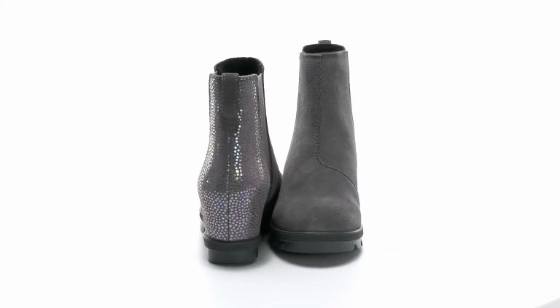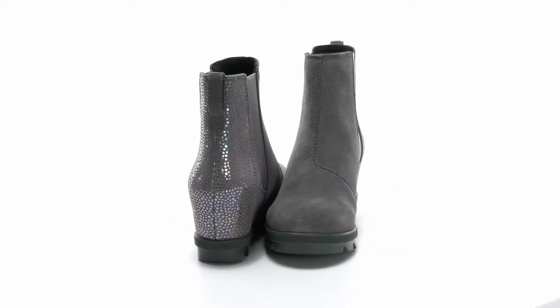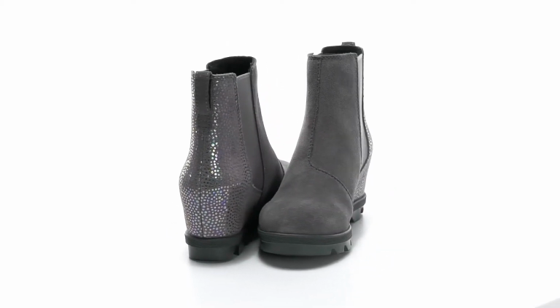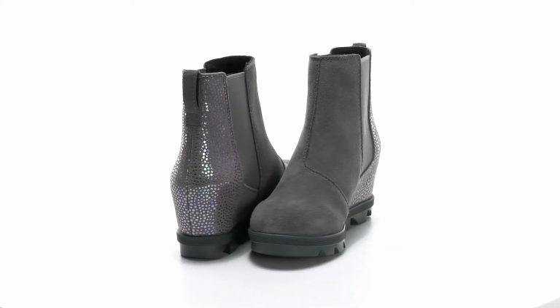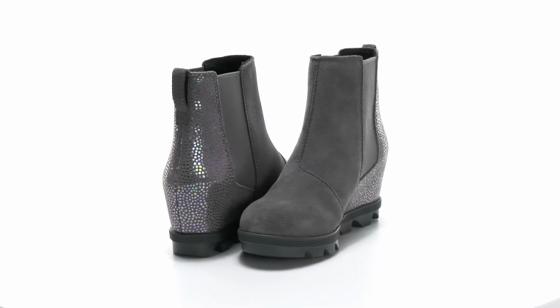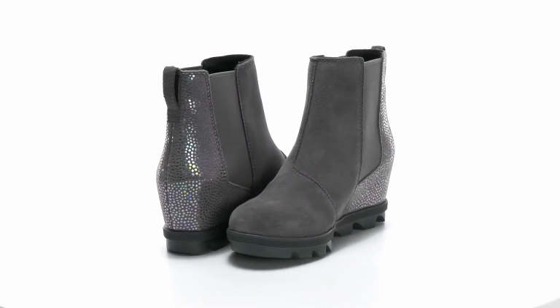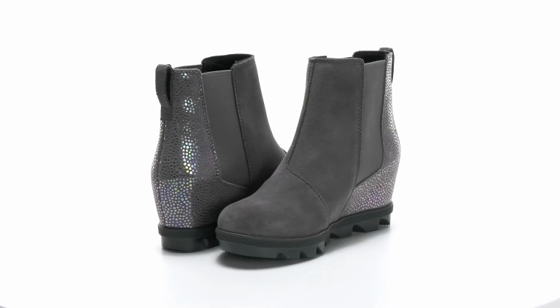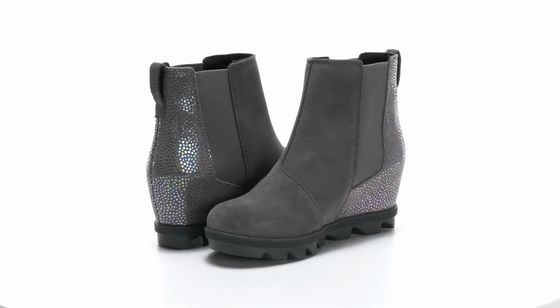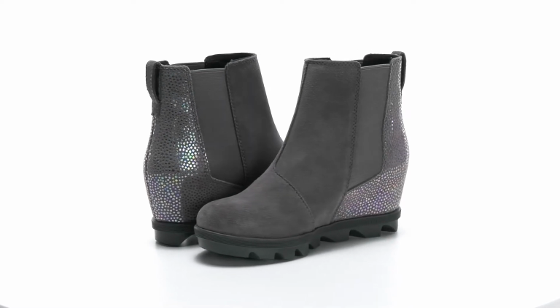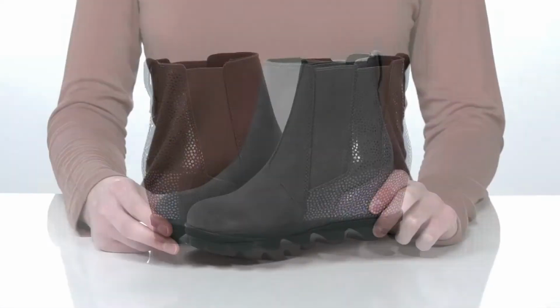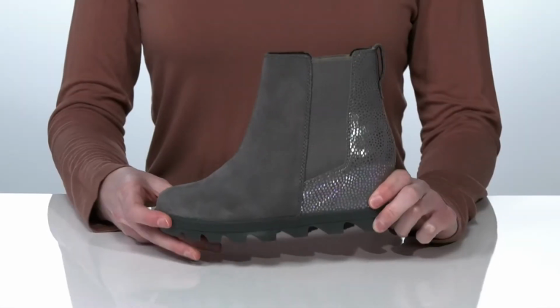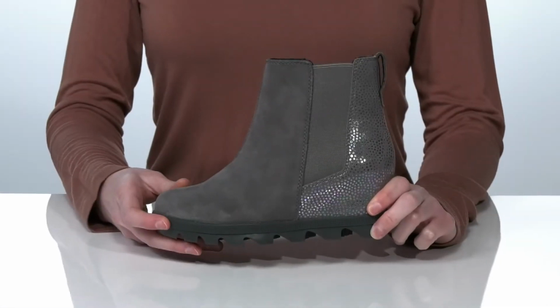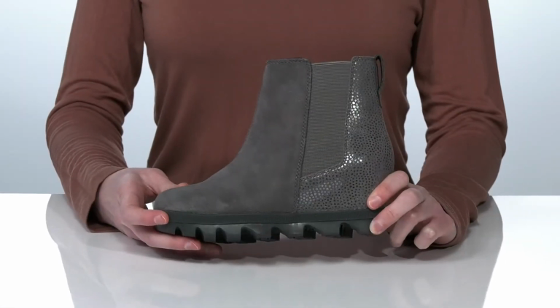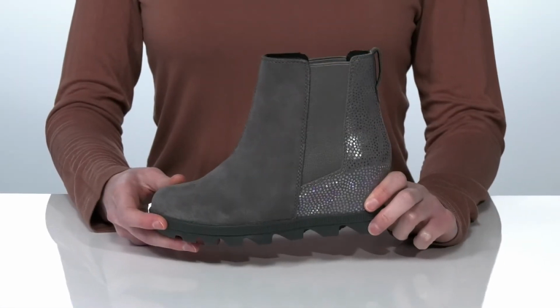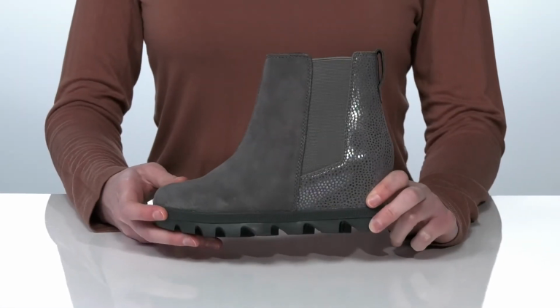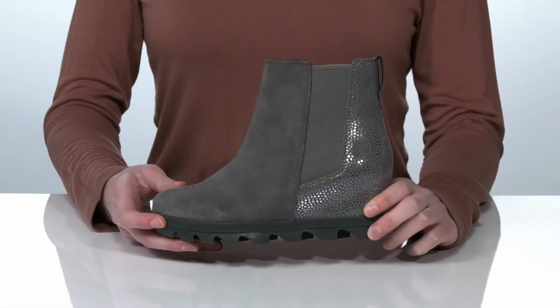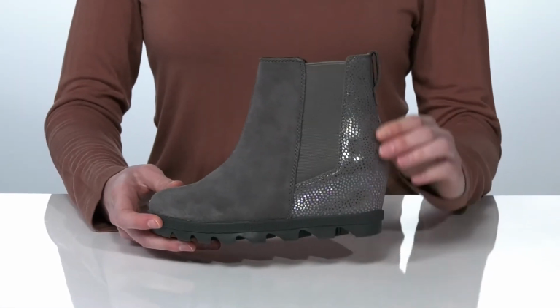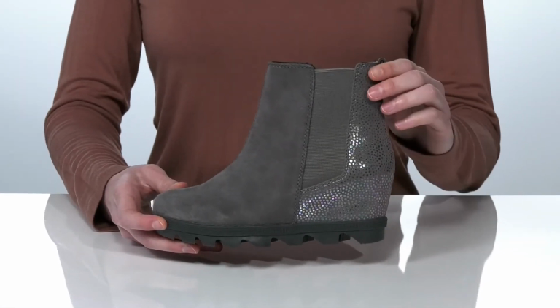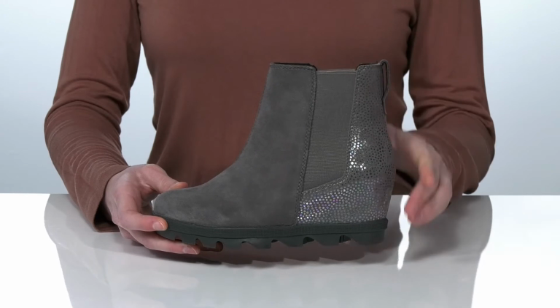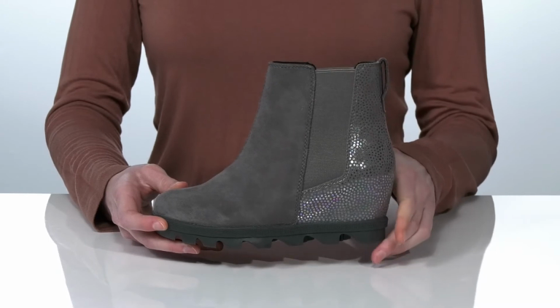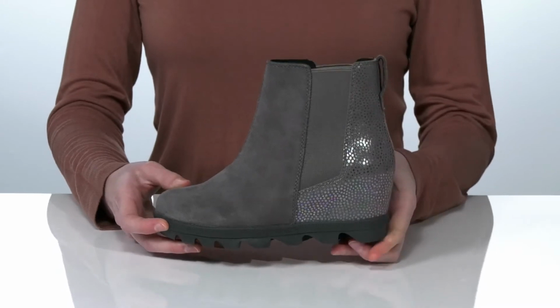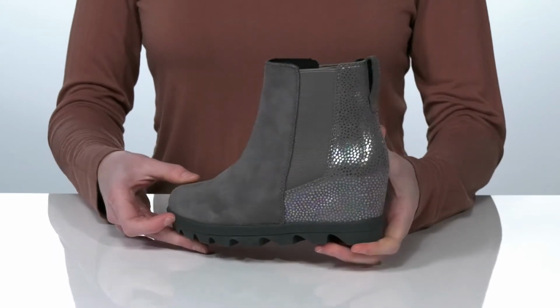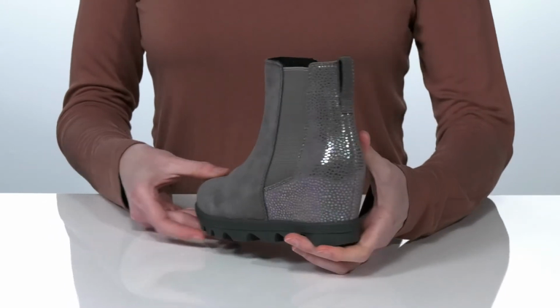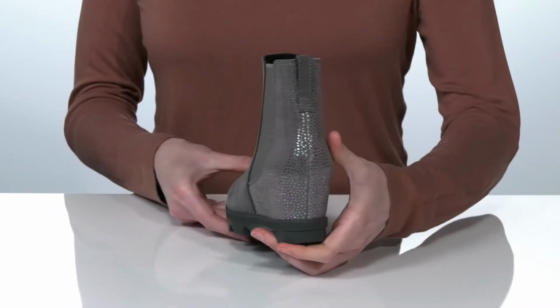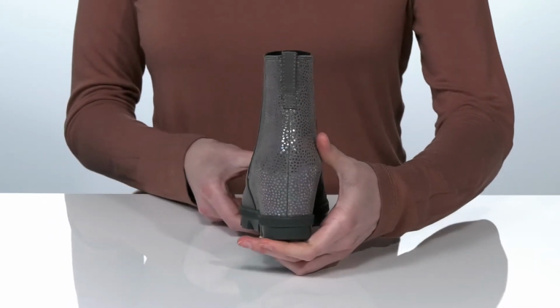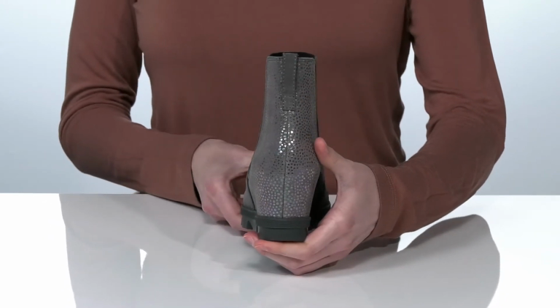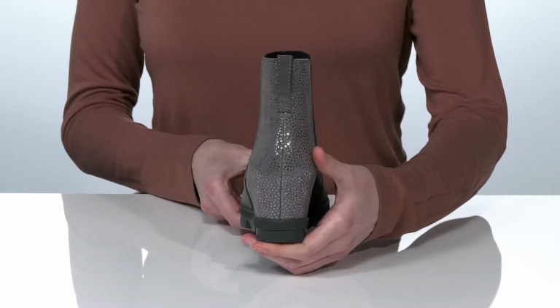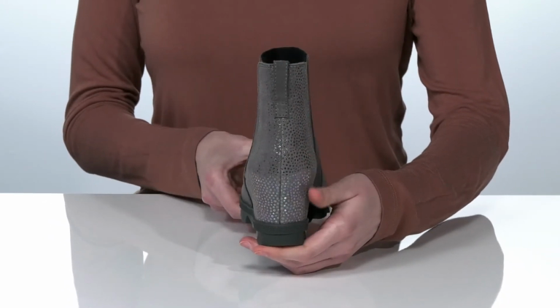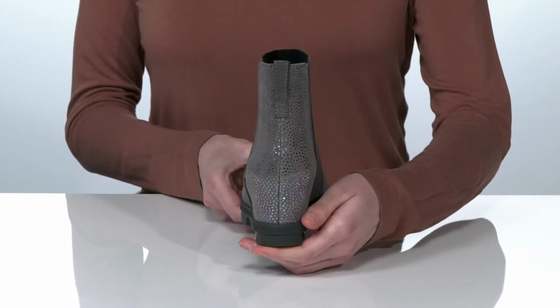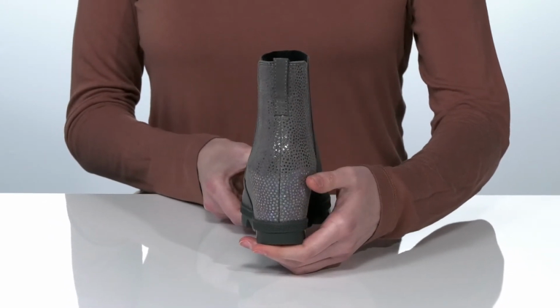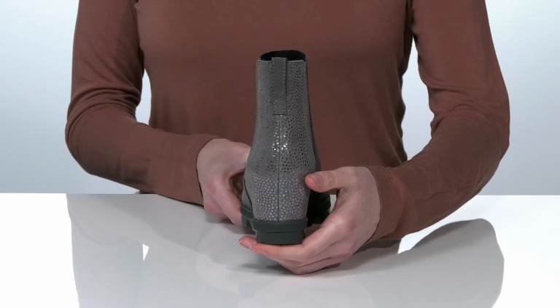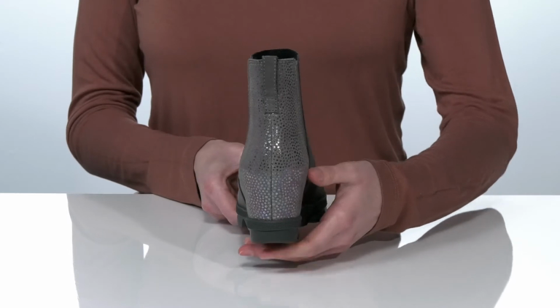These boots are a great style for the fall. Your little one is going to love the flashy finish wrapping around the back of the heel counter — that gives this boot a bit of flair. There's a hidden wedge heel